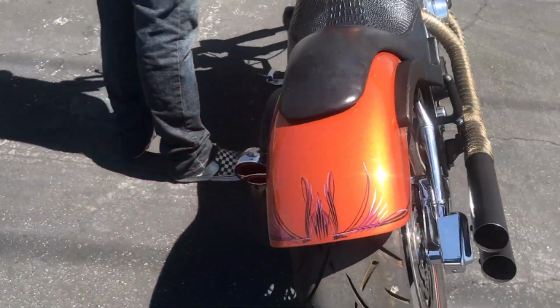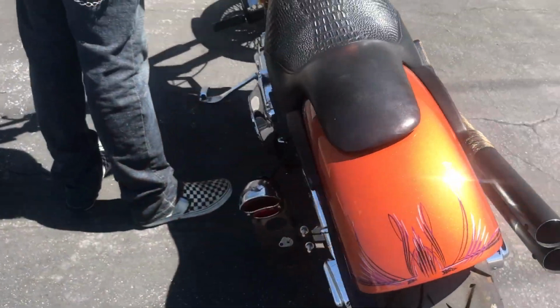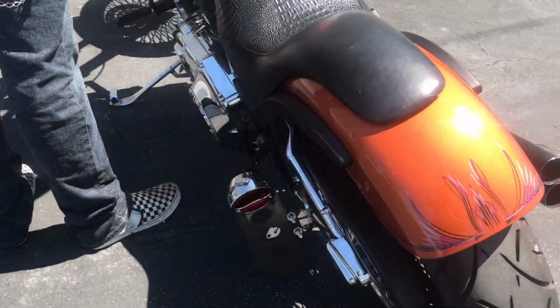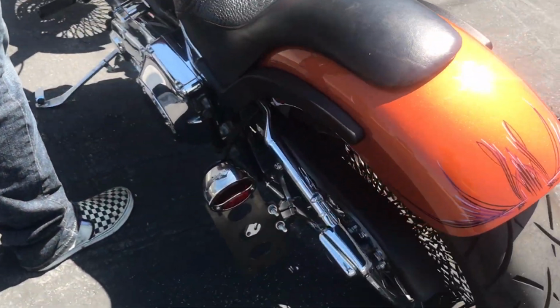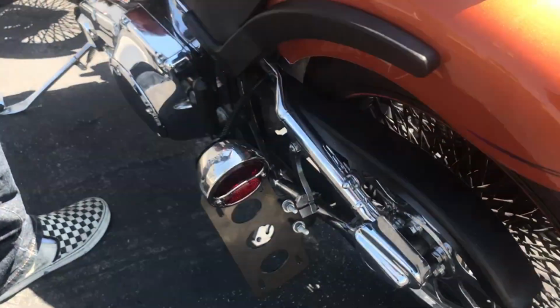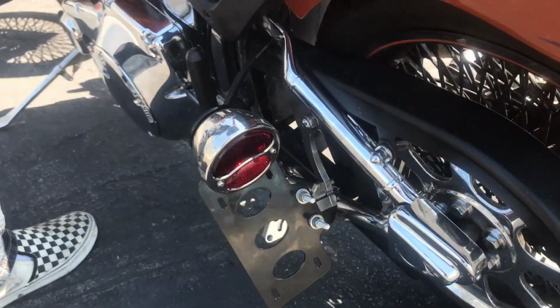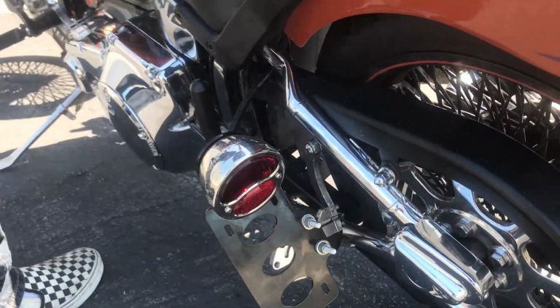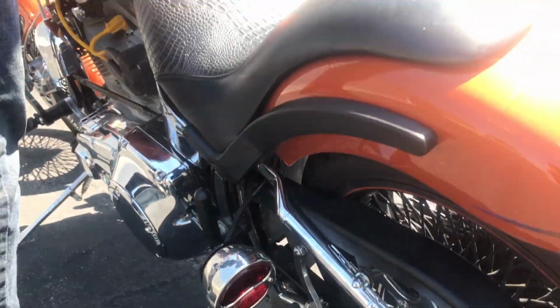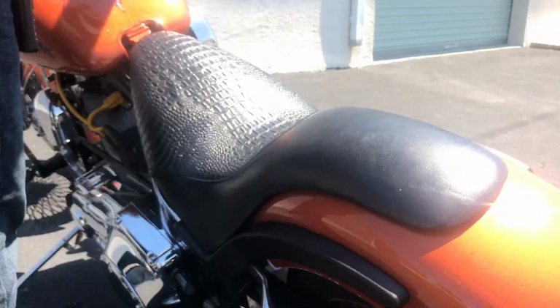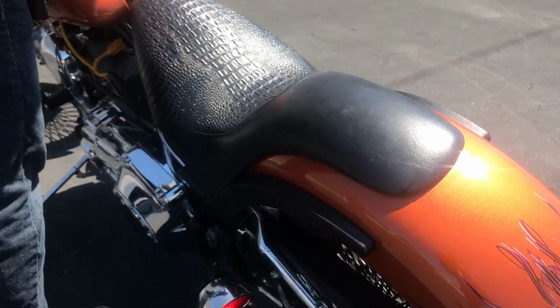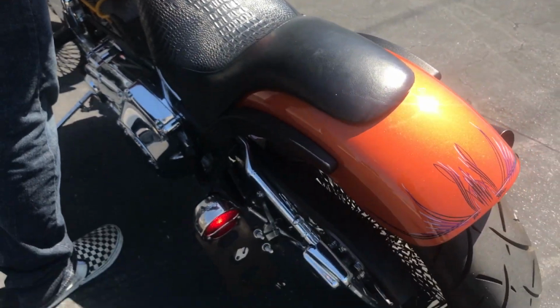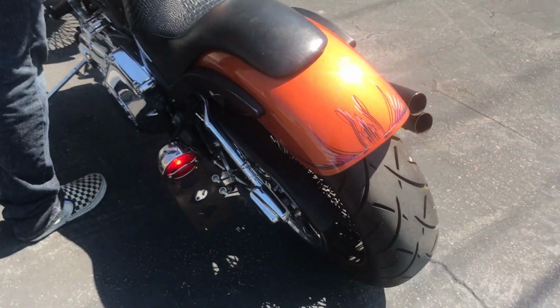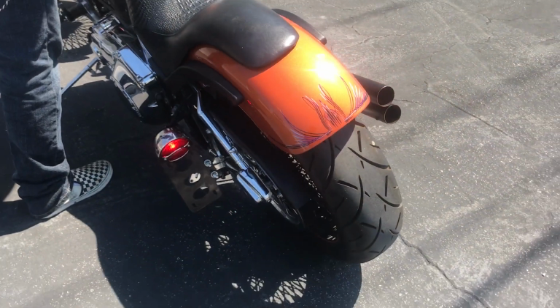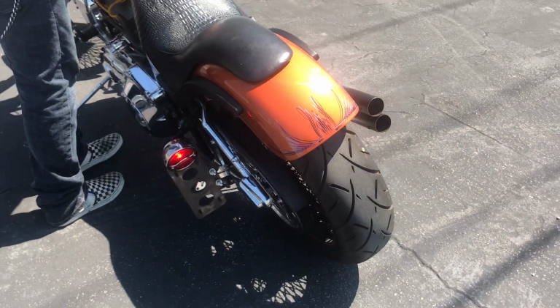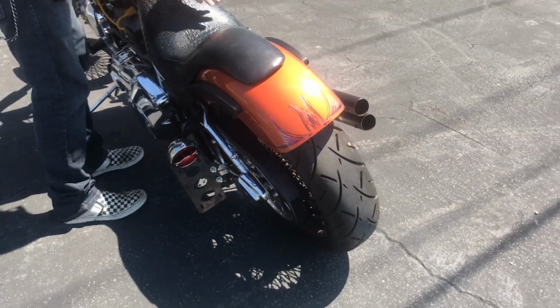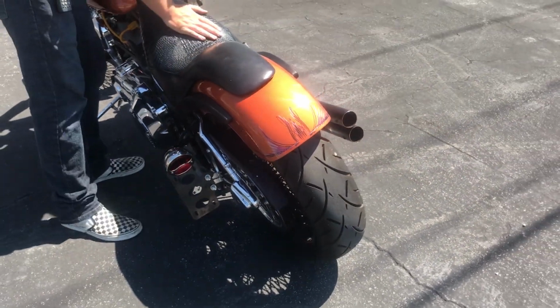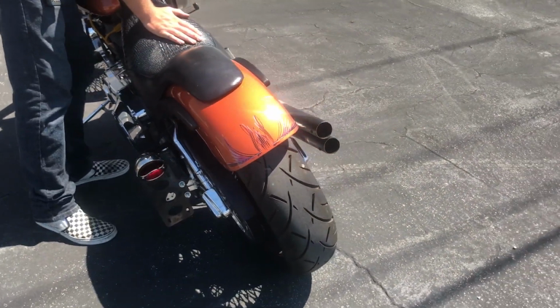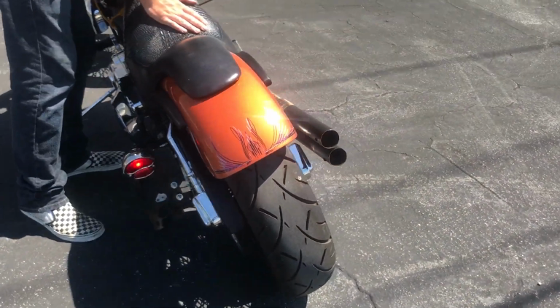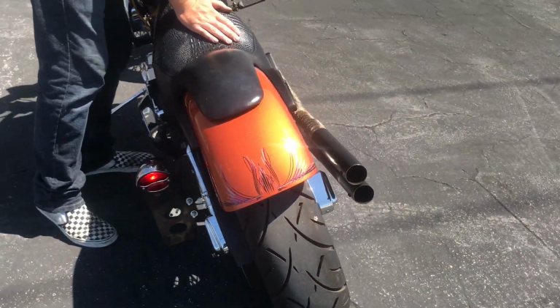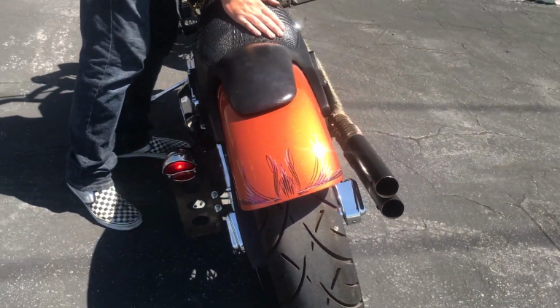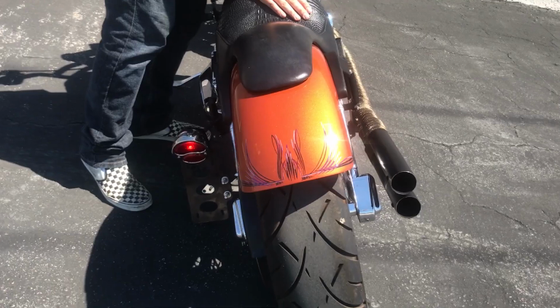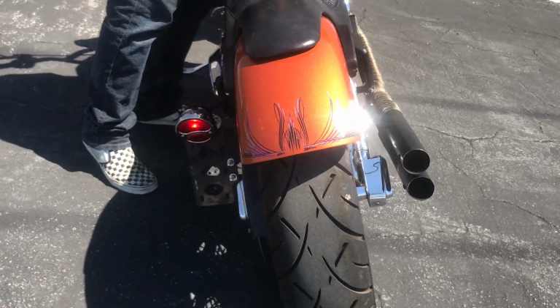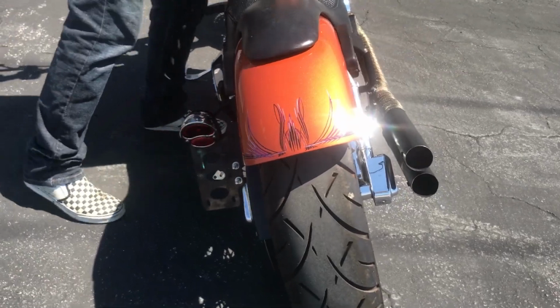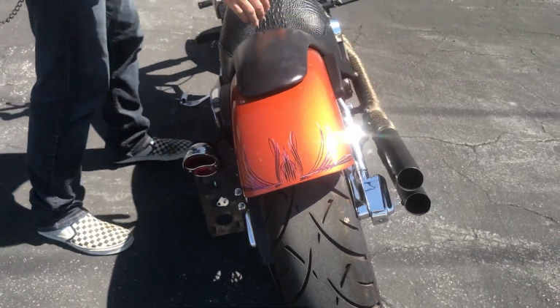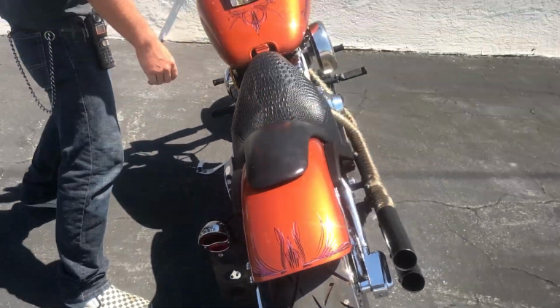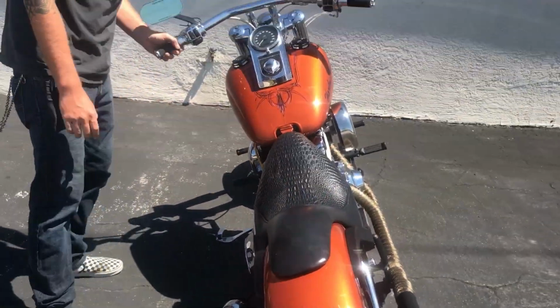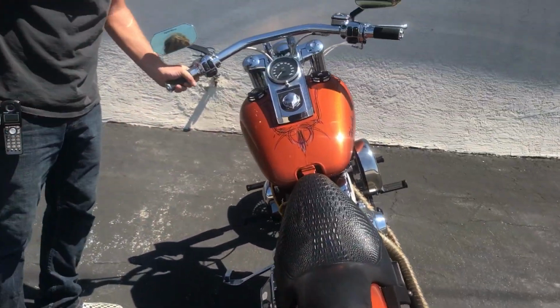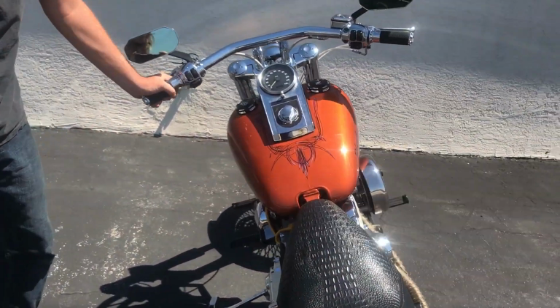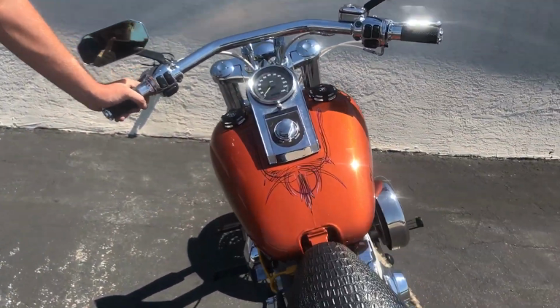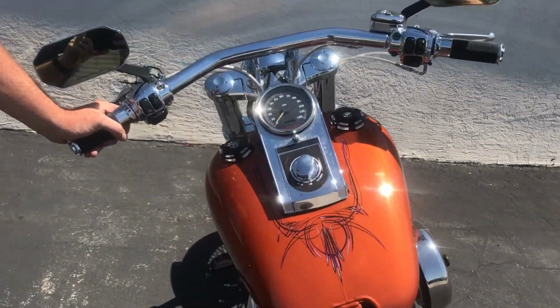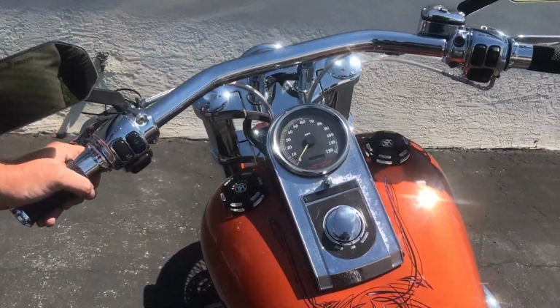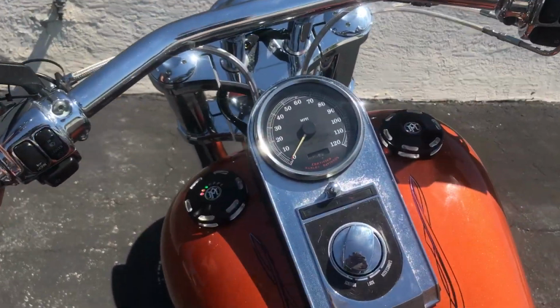Brake light front, brake light rear. Miles on this bike is 87,797.